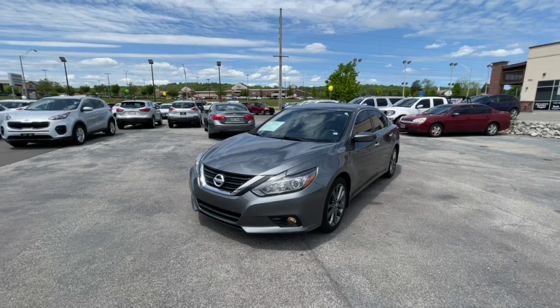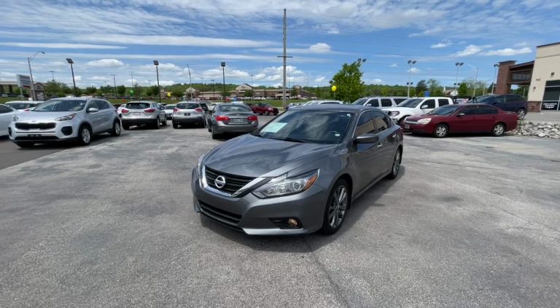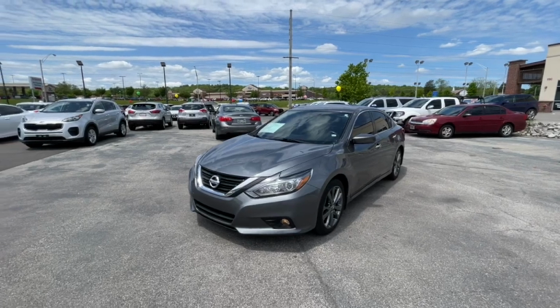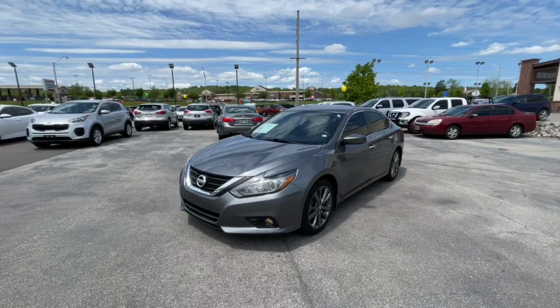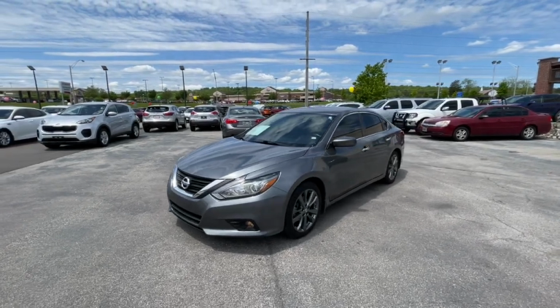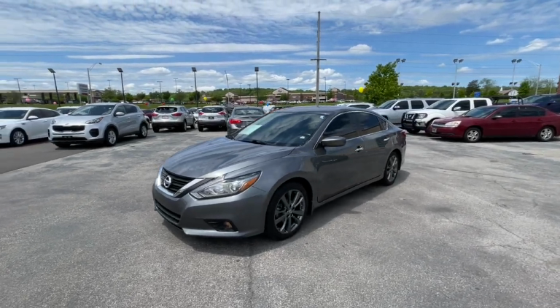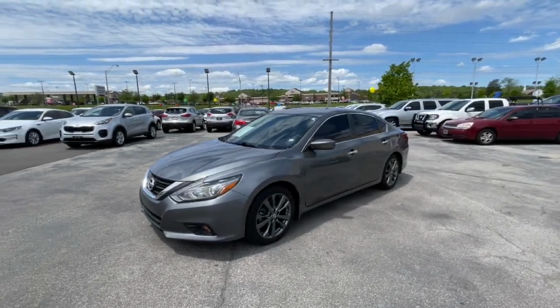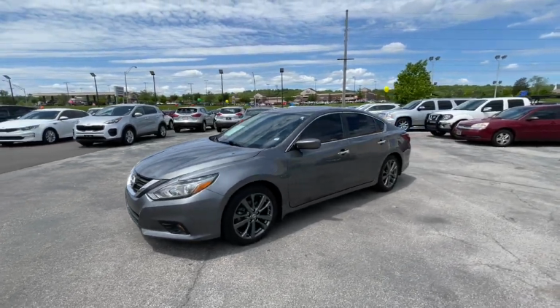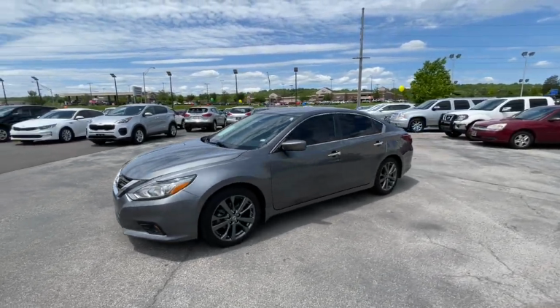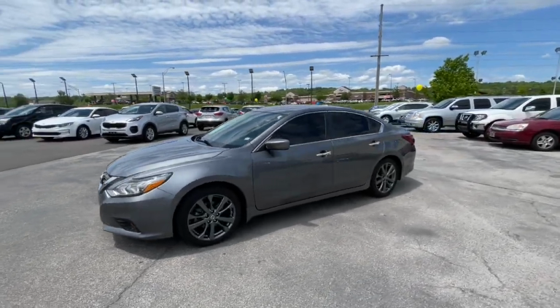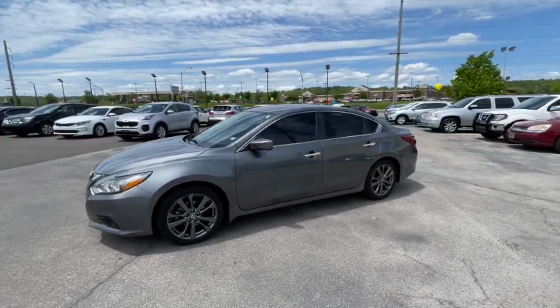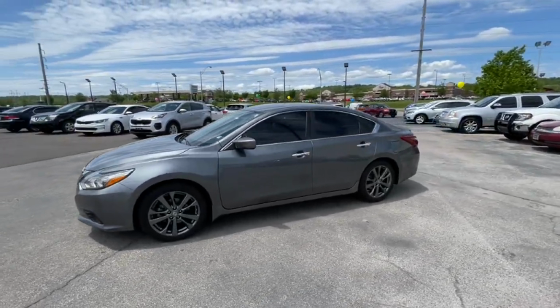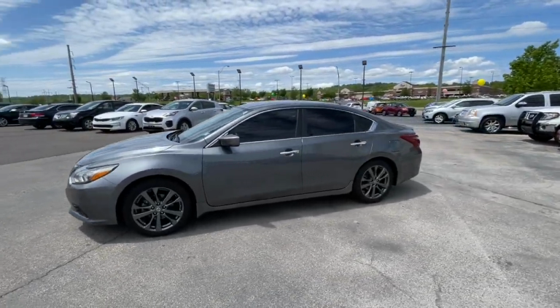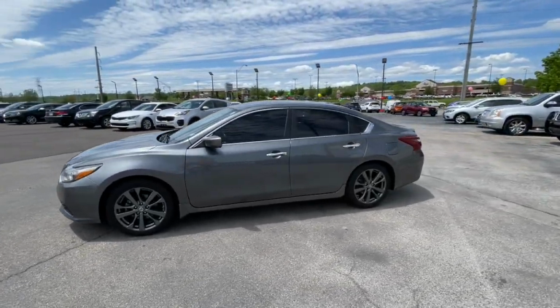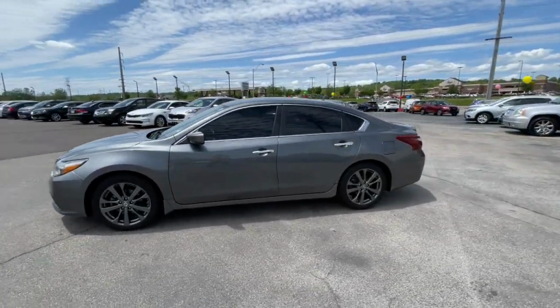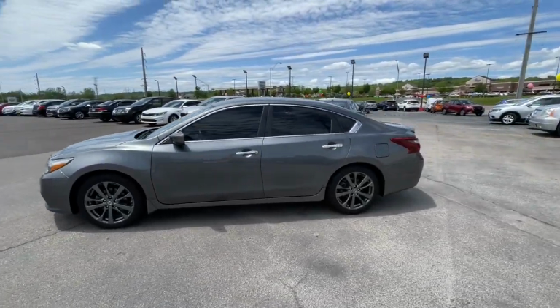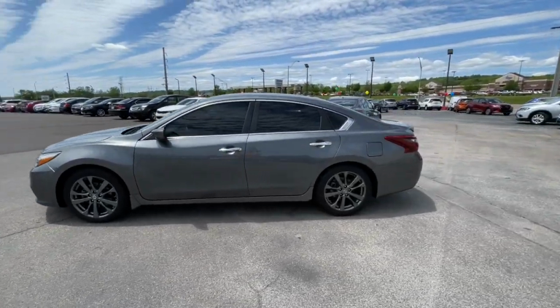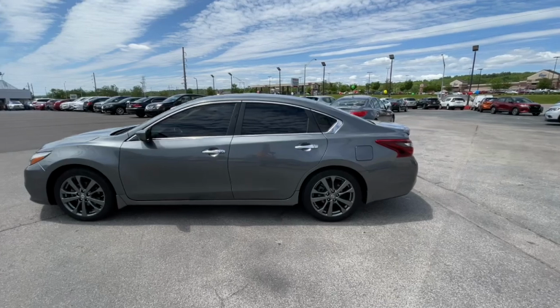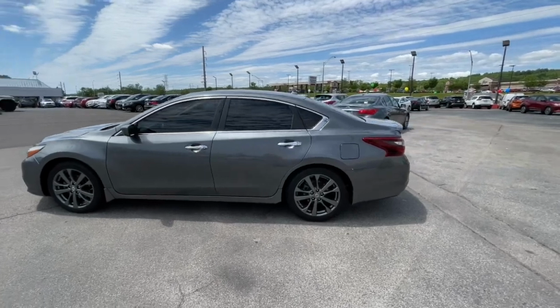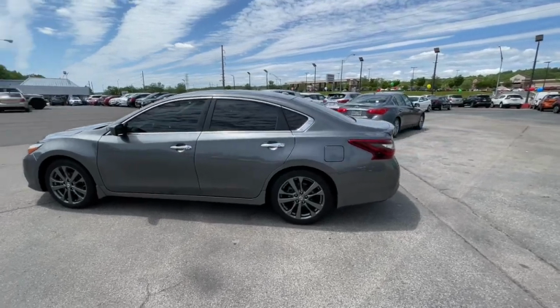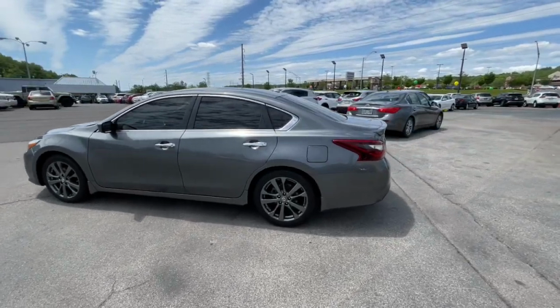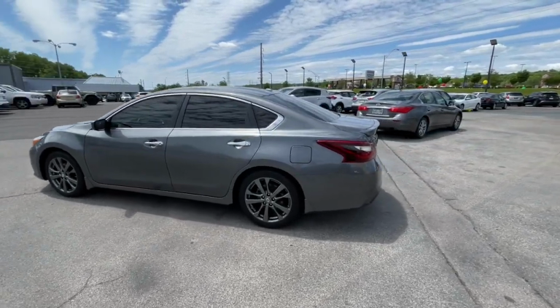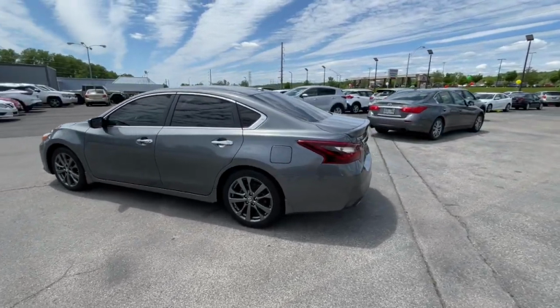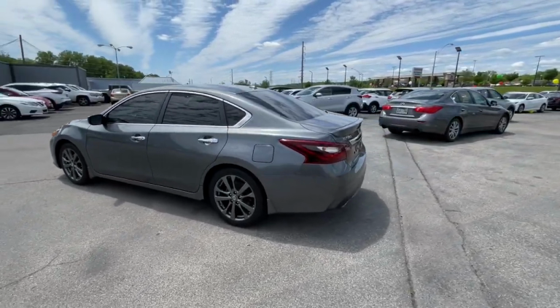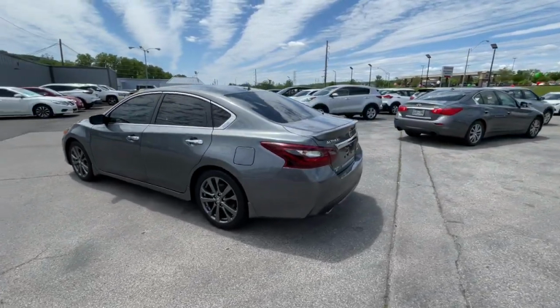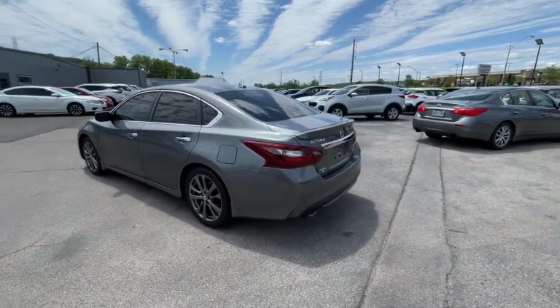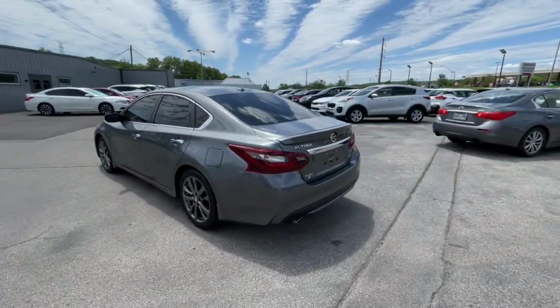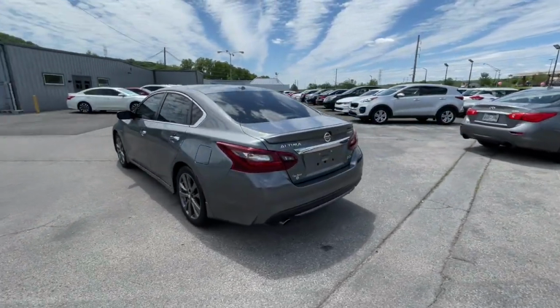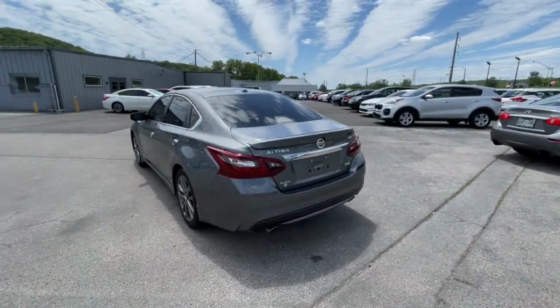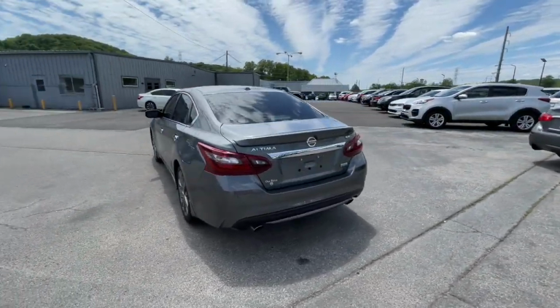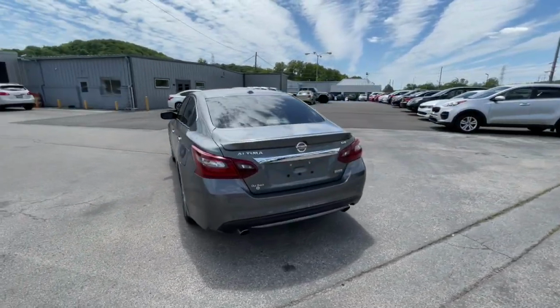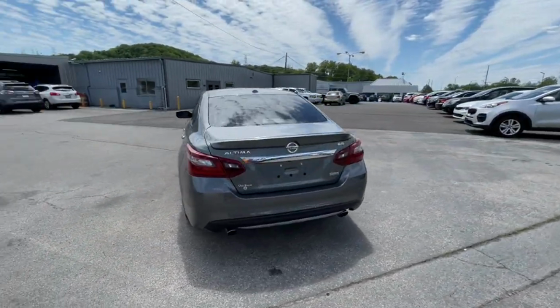Here is a wonderful 2018 Nissan Altima. With less than 80,000 miles on the odometer, this vehicle stands out from the rest.